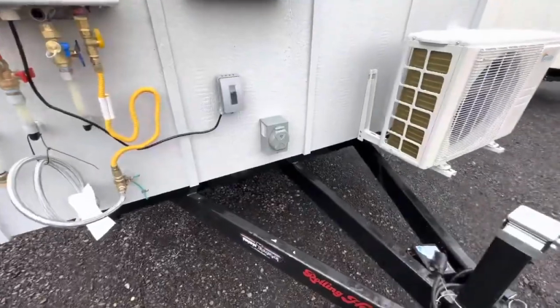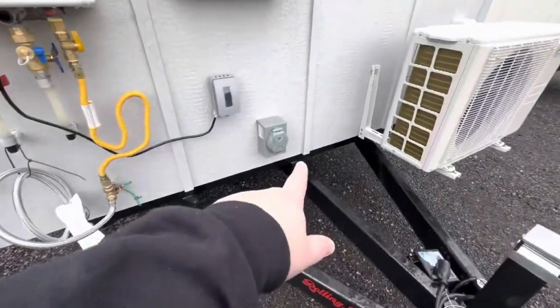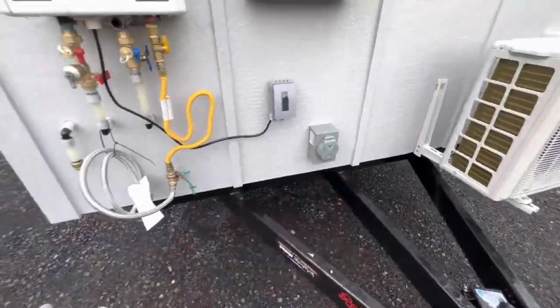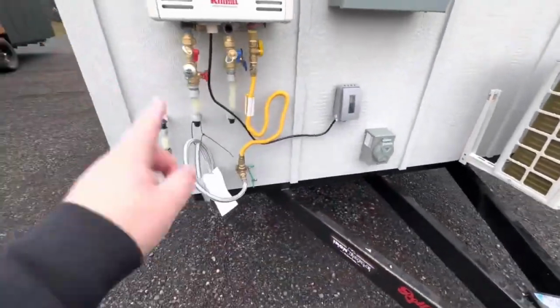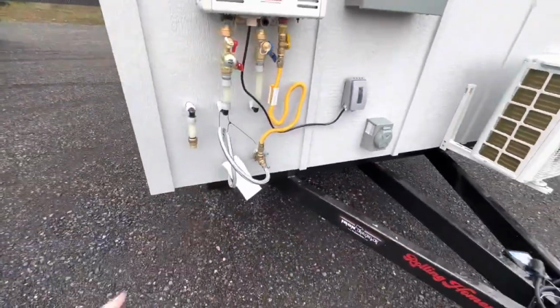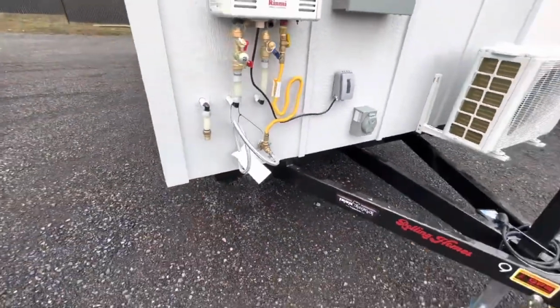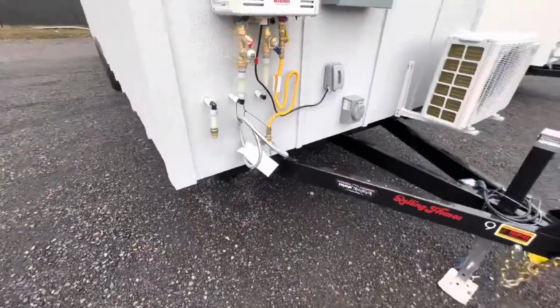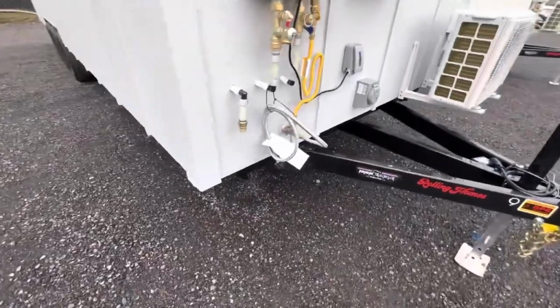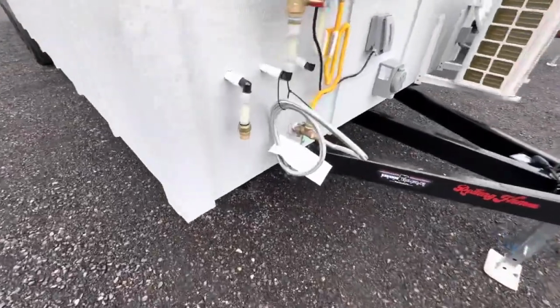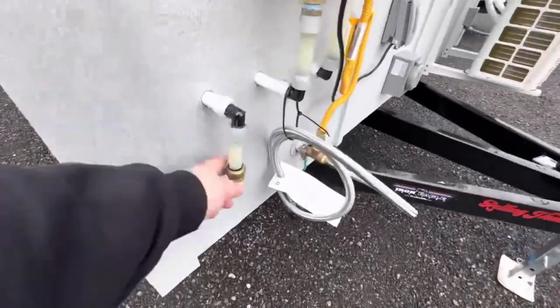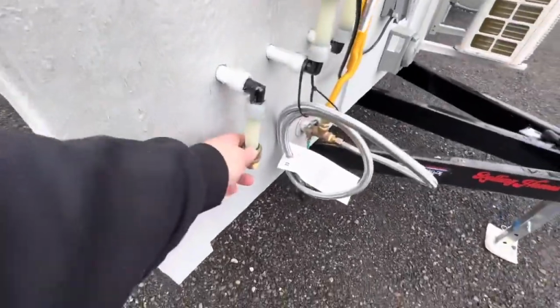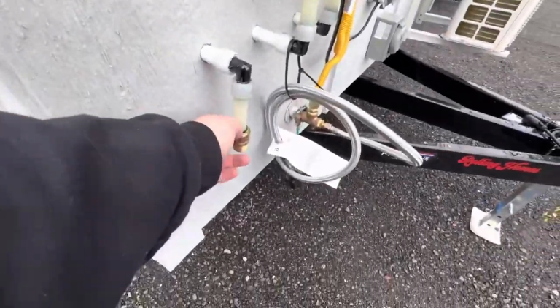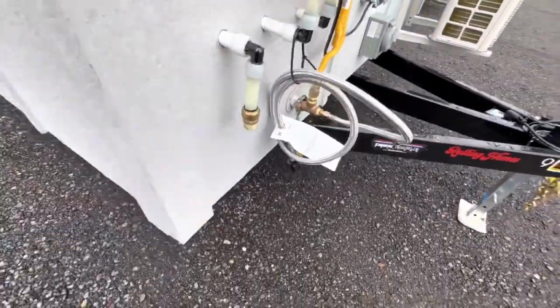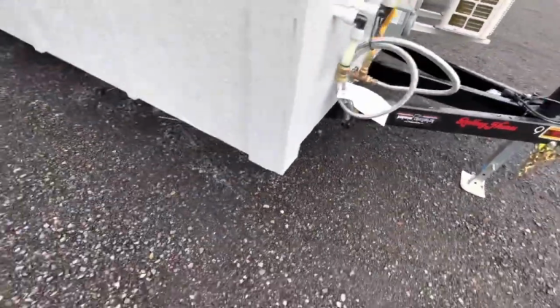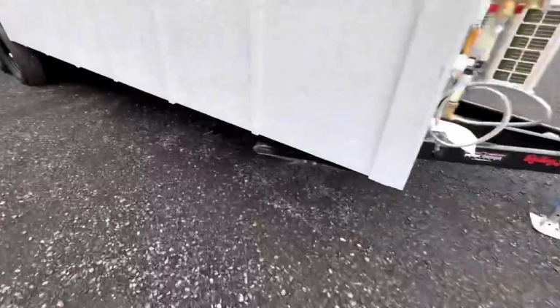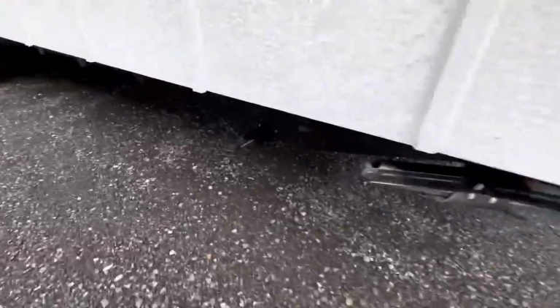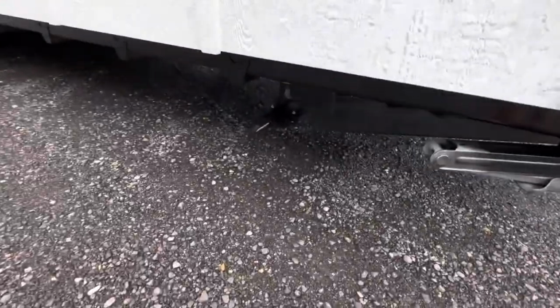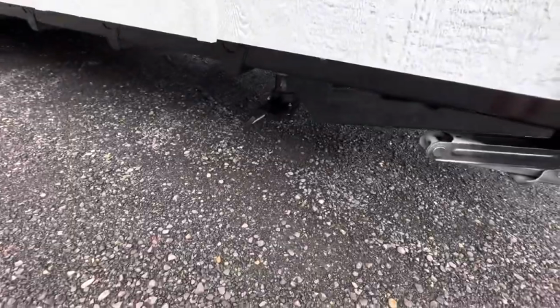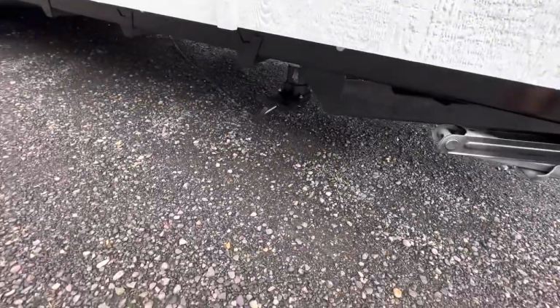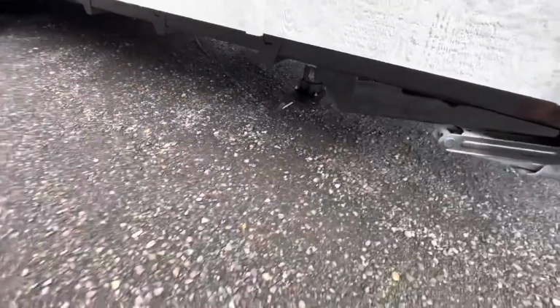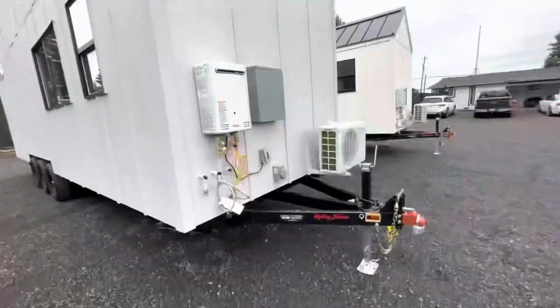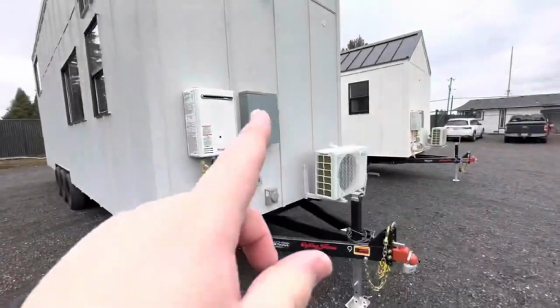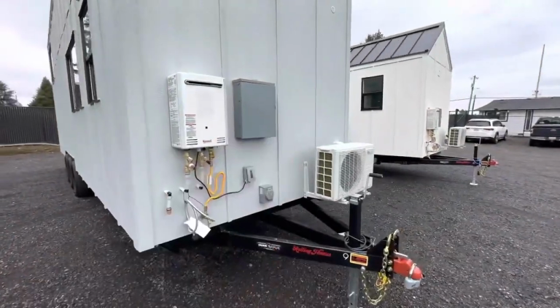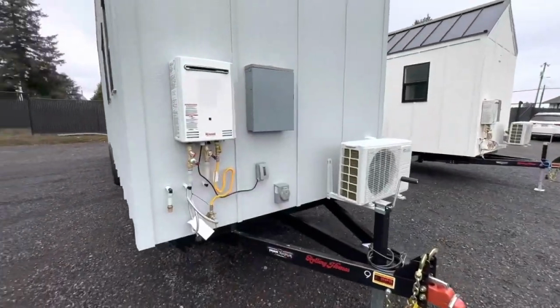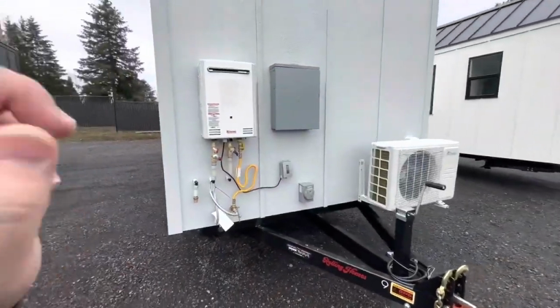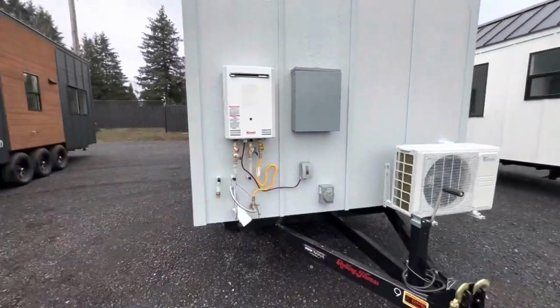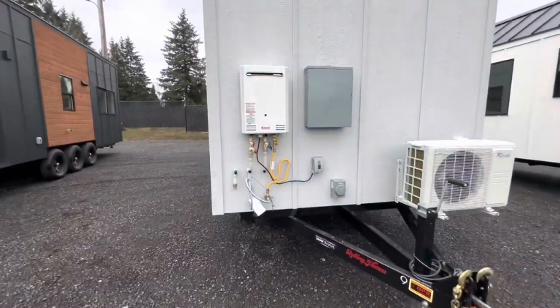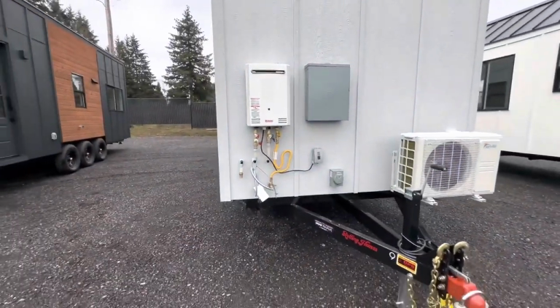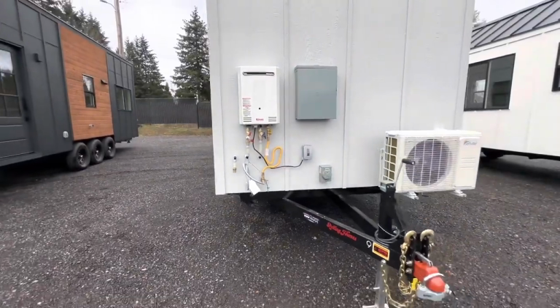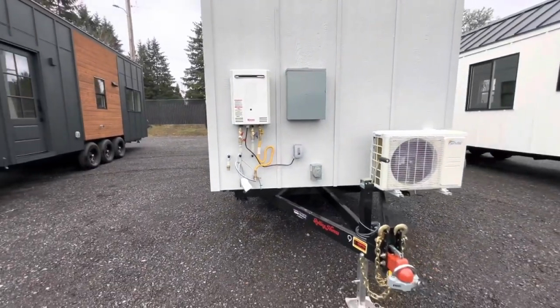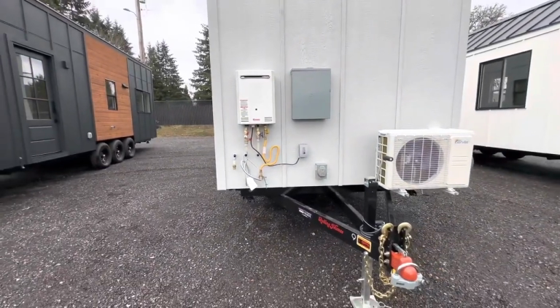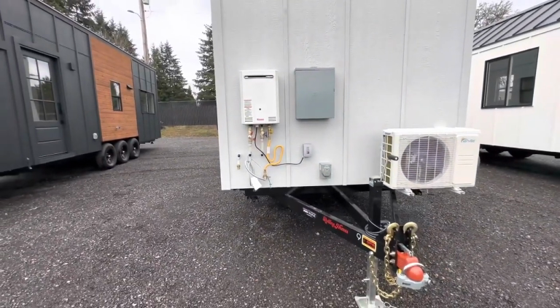15 inch power, propane, garden hose or anything else with SharkBite, 3 inch RV style drain, electrical panel on the outside, tankless water heater runs off of propane.